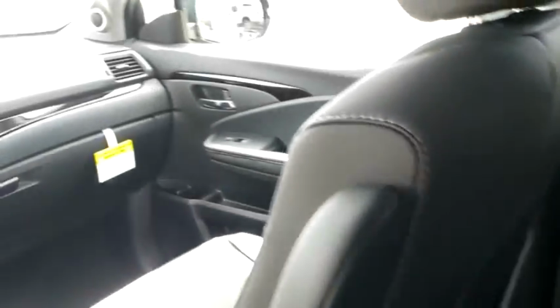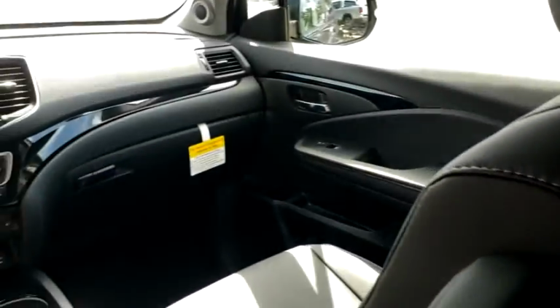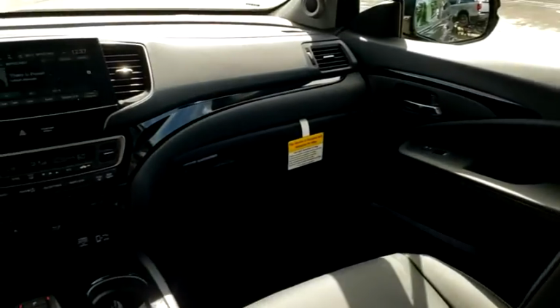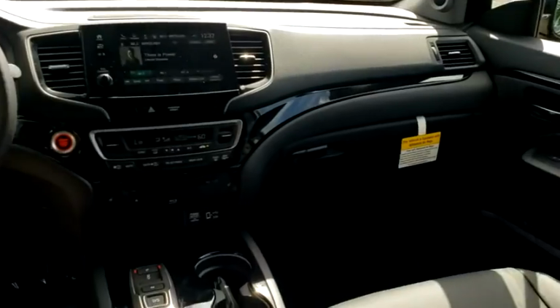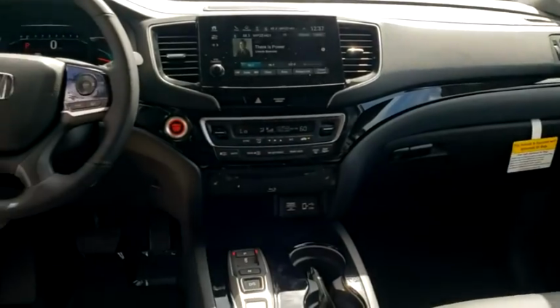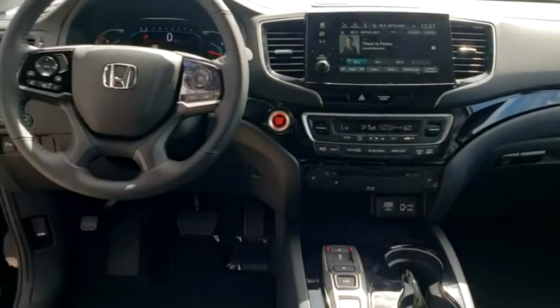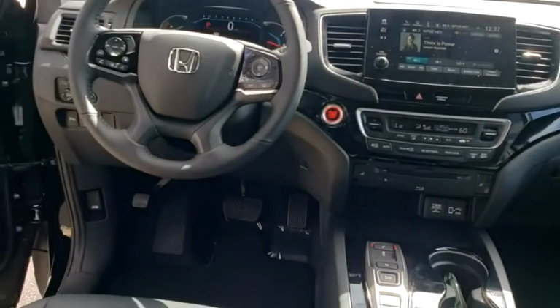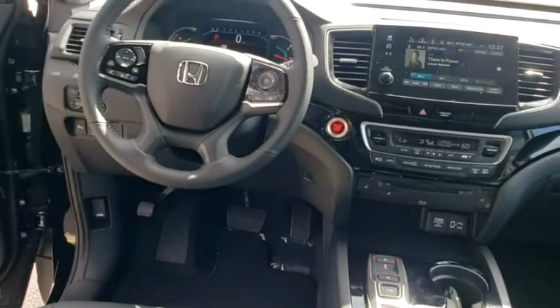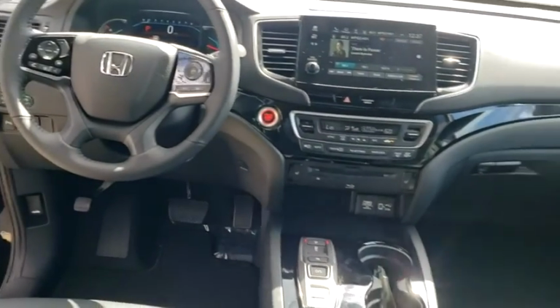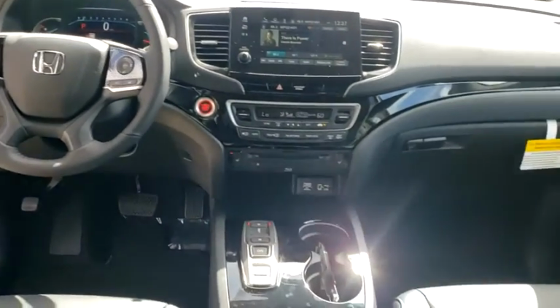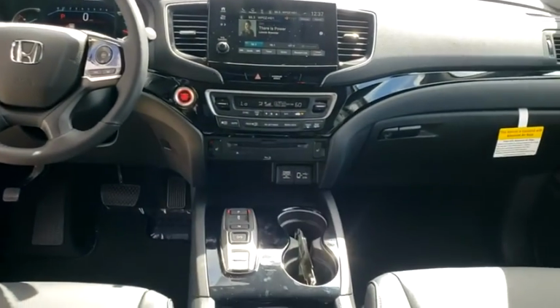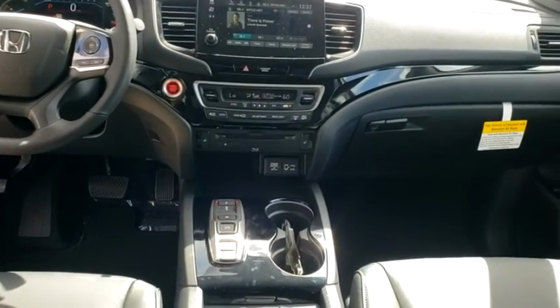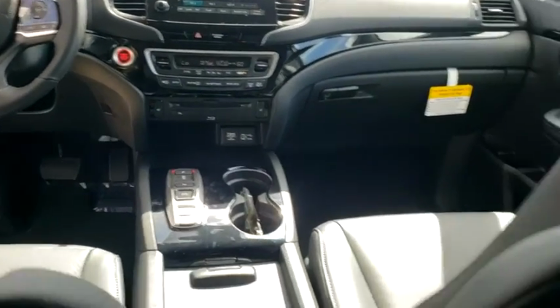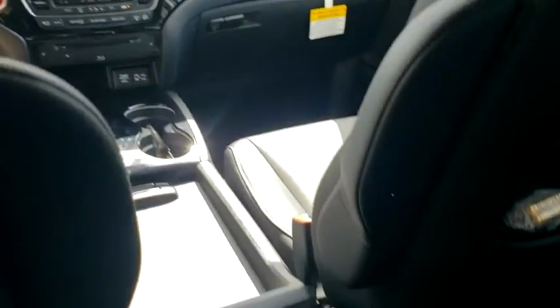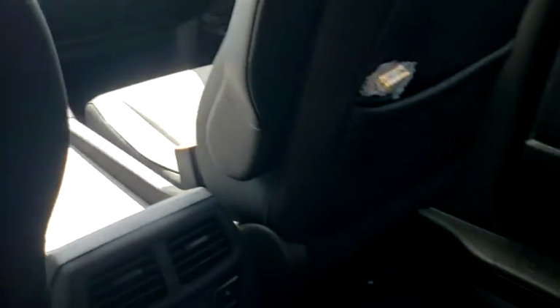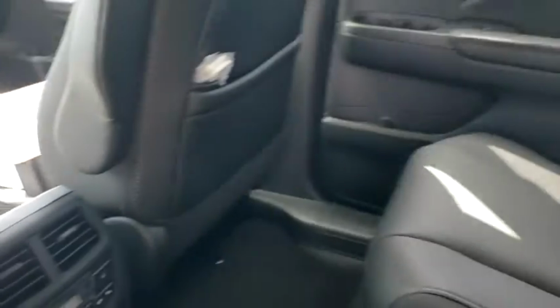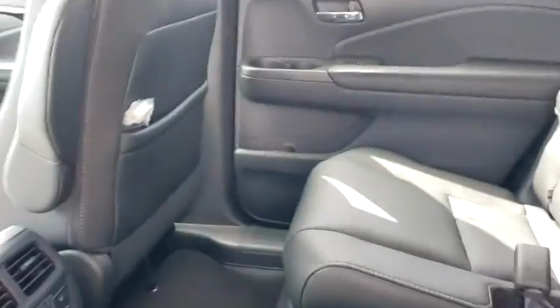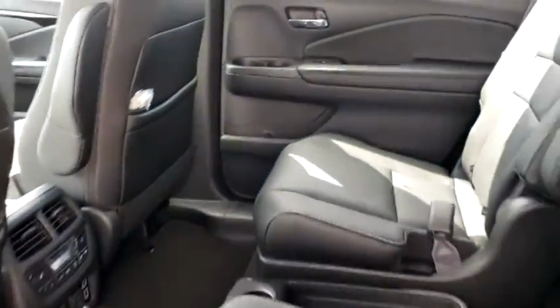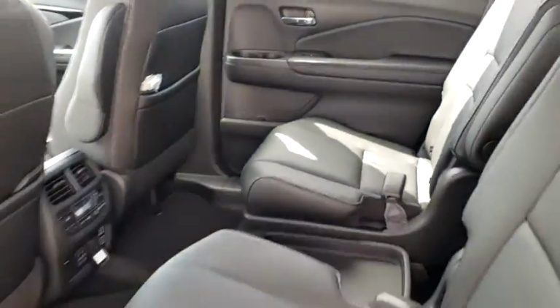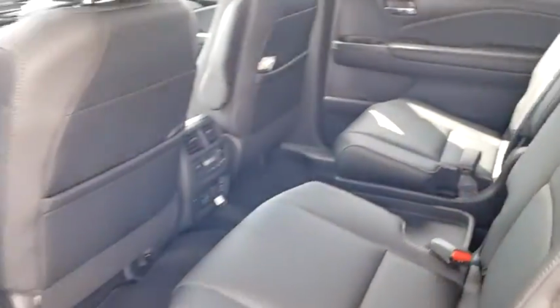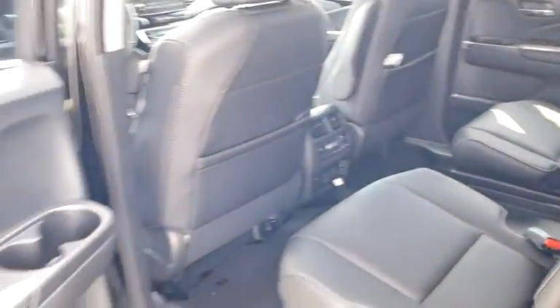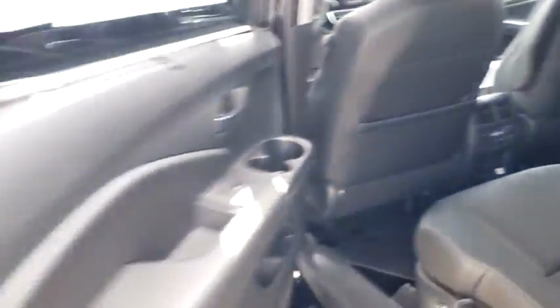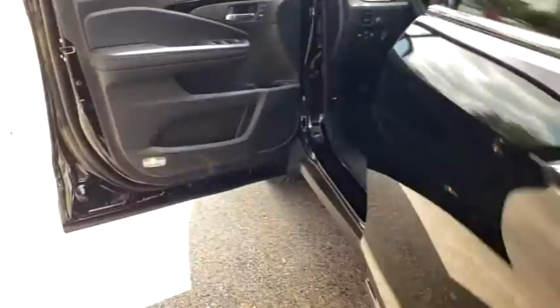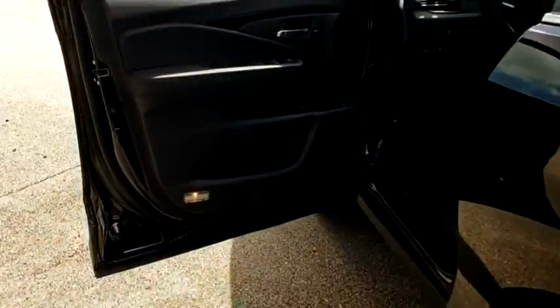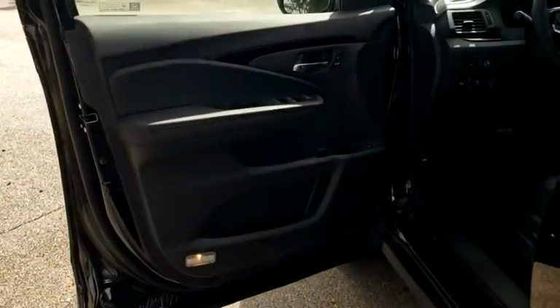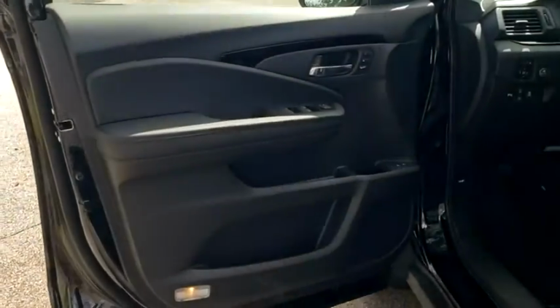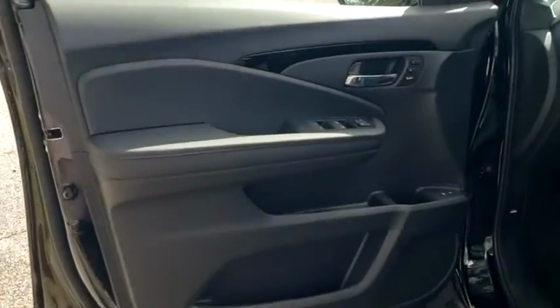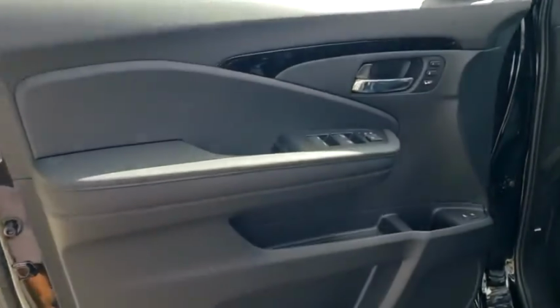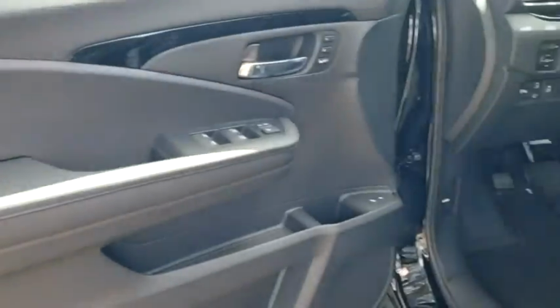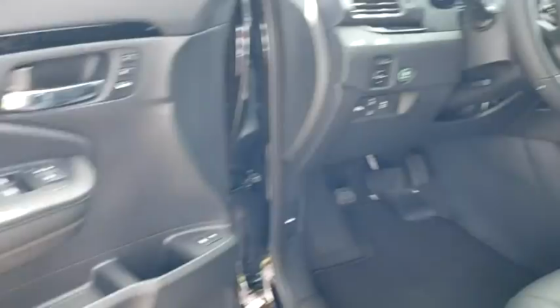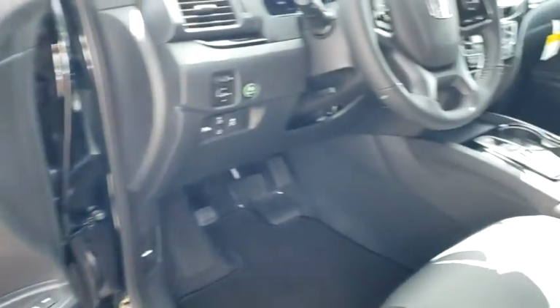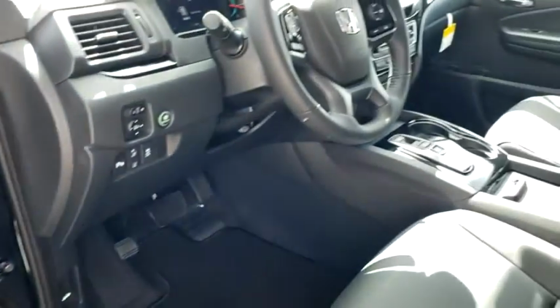Traction control, stability control, lane departure warning, remote engine start, Bluetooth, leather-wrapped steering wheel, power steering, adjustable steering wheel, four-wheel disc brakes, aluminum wheels, and cruise control.